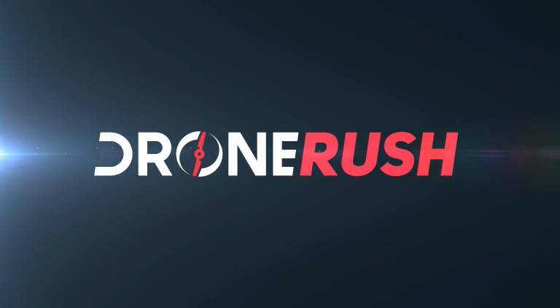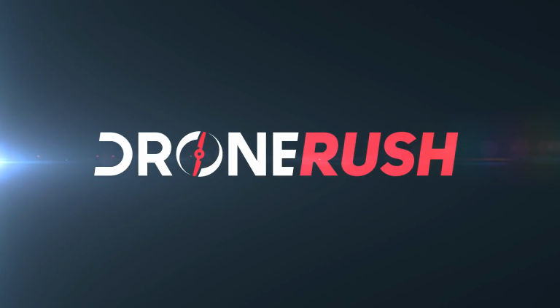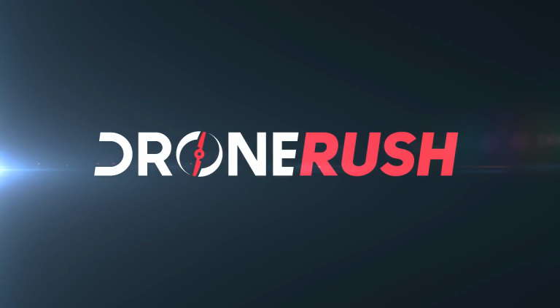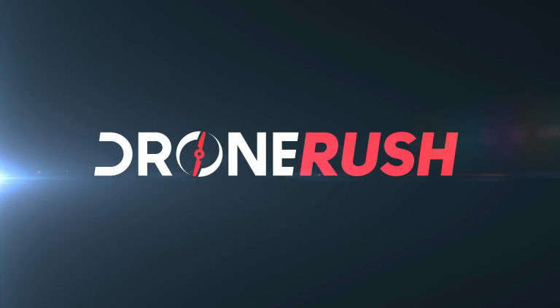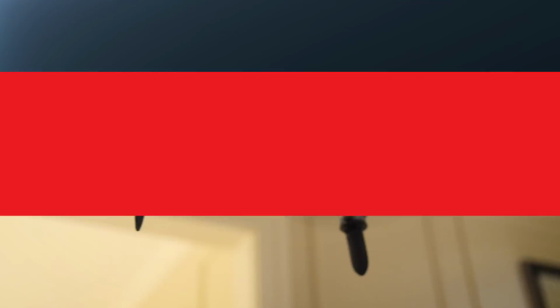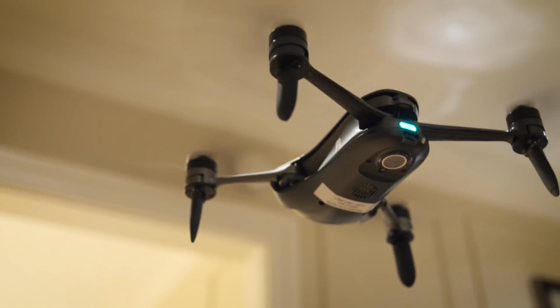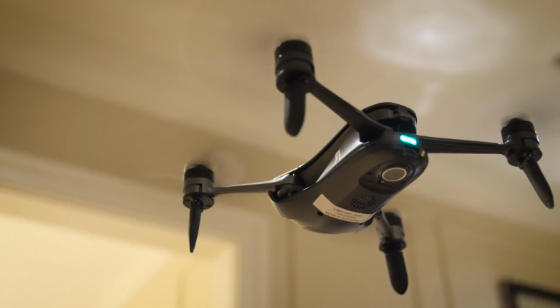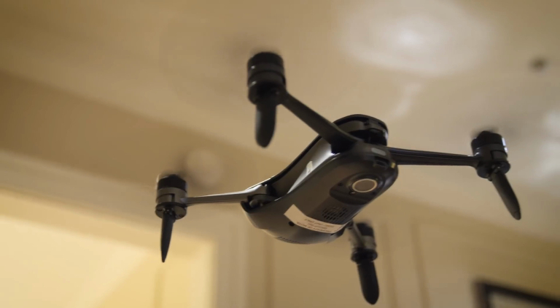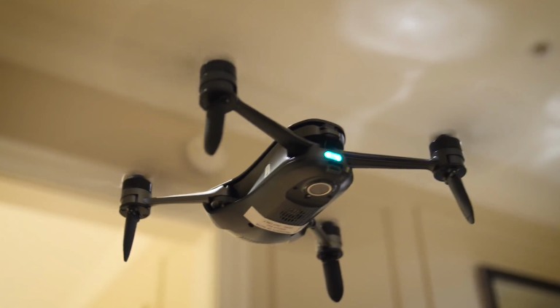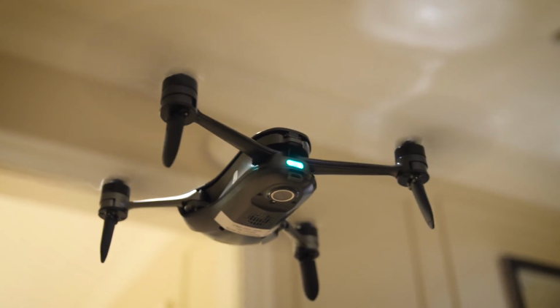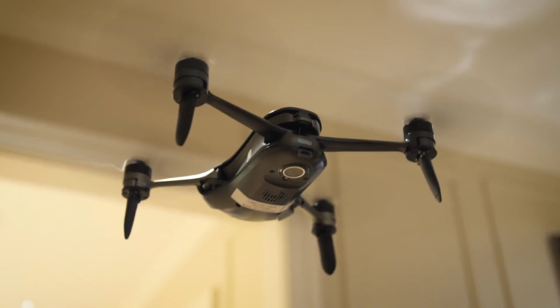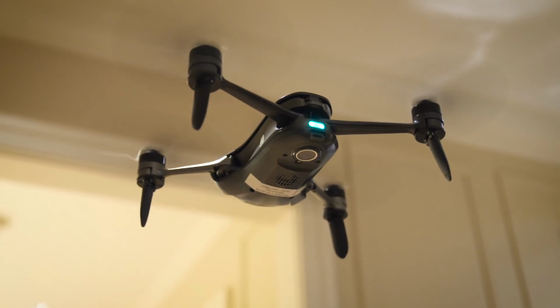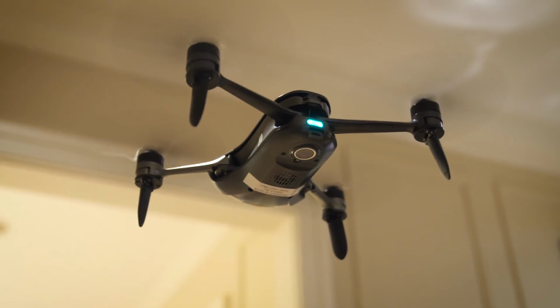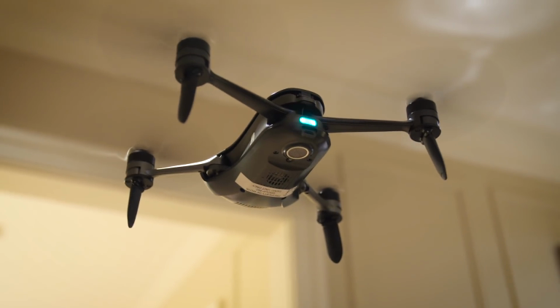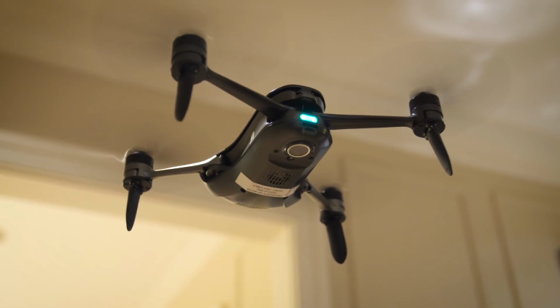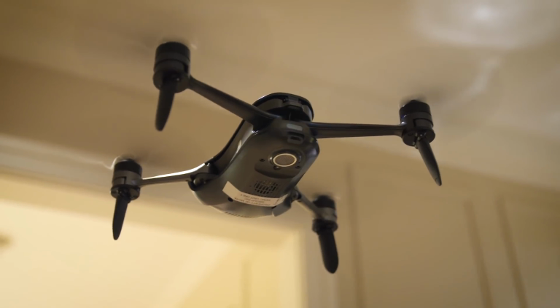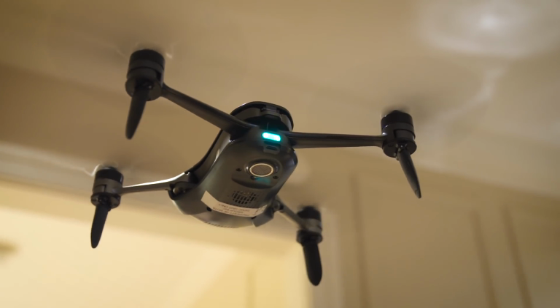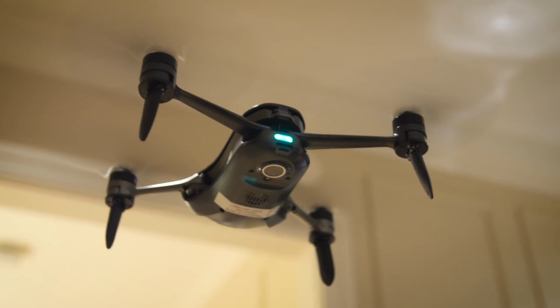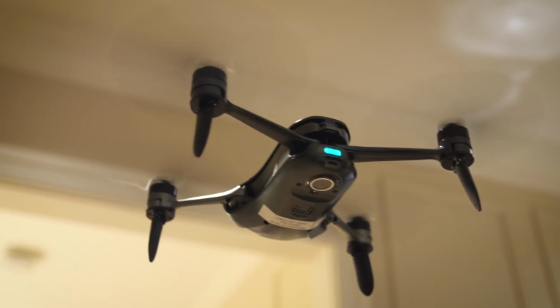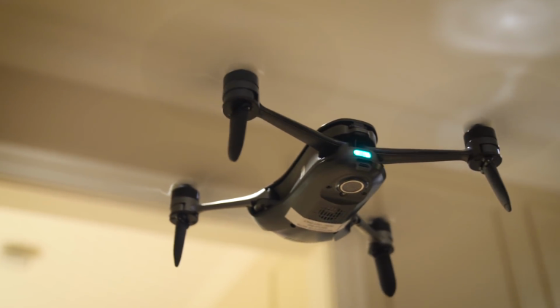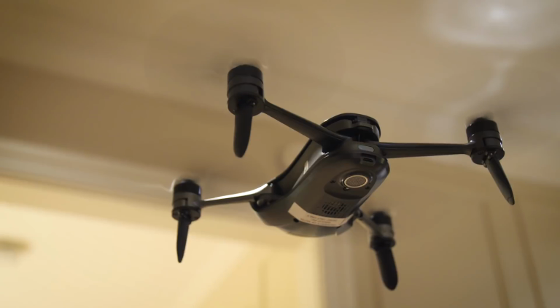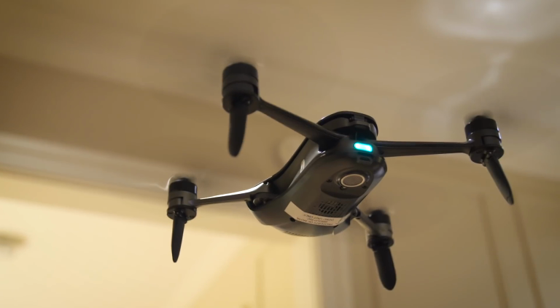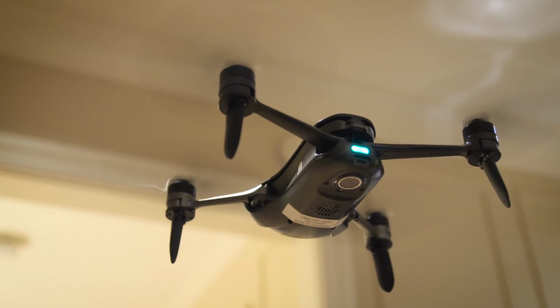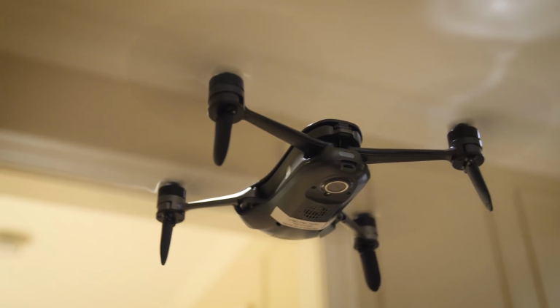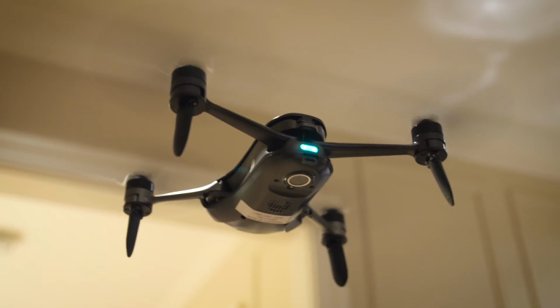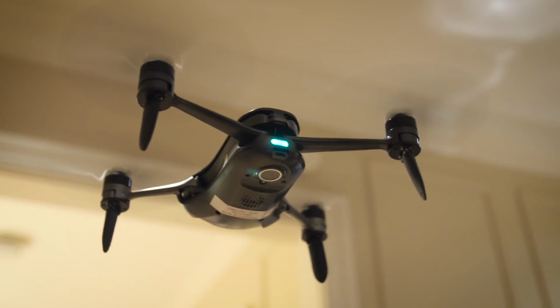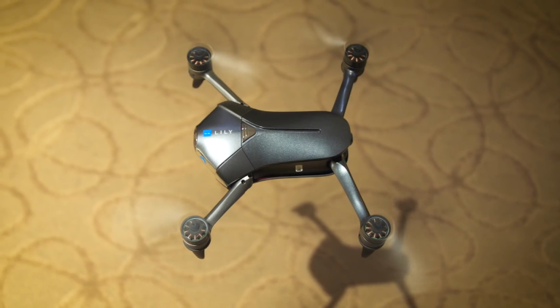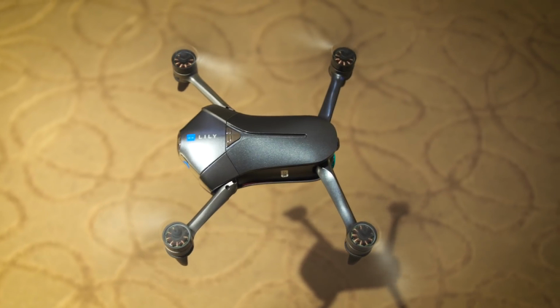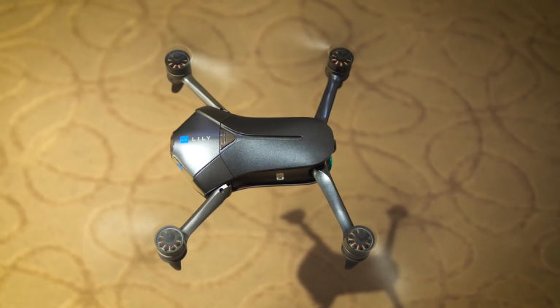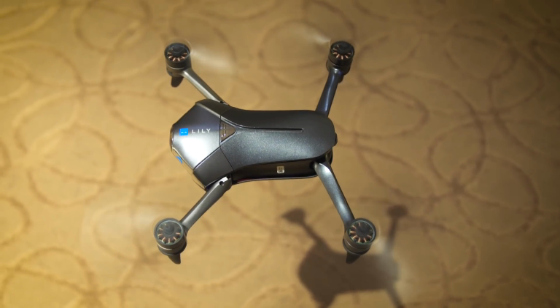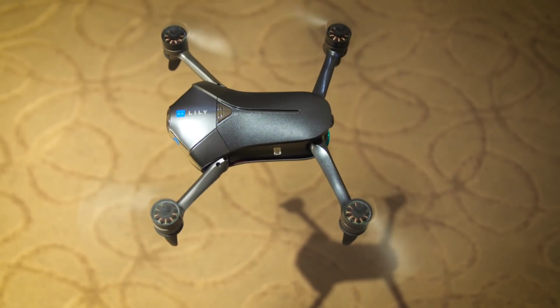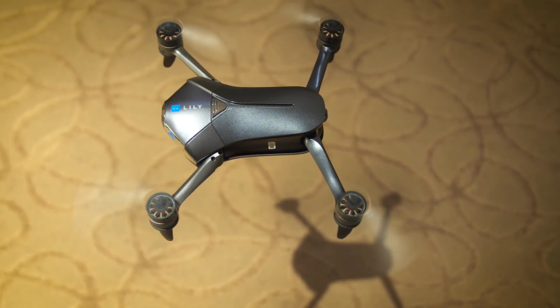Mota was pretty careful to keep to the same kind of cute feel of the original Lily drone. The redesign takes it from a fully rounded device into a little bit more rectangular design, like we're more familiar with drones these days.